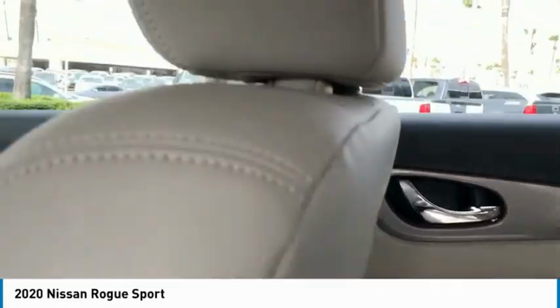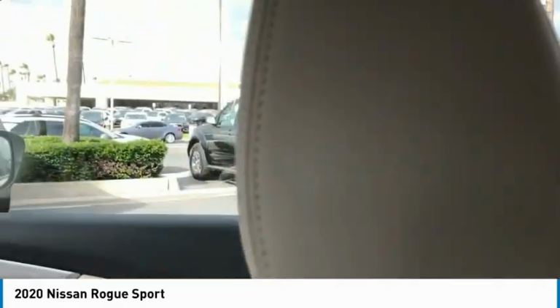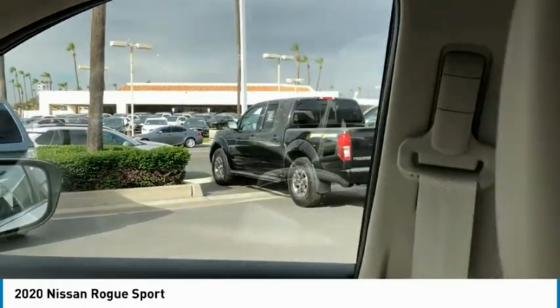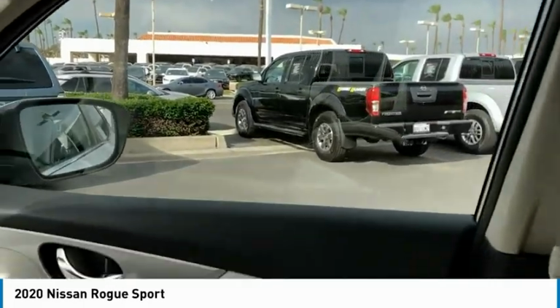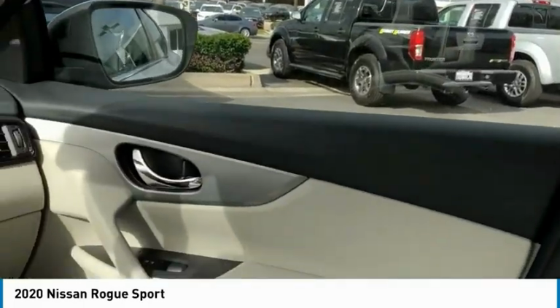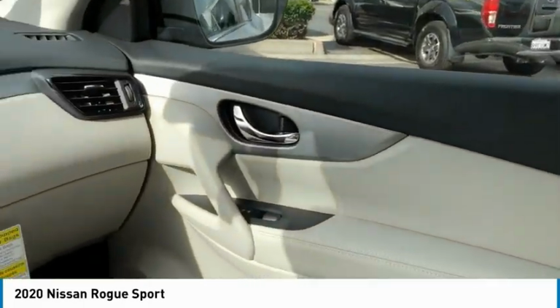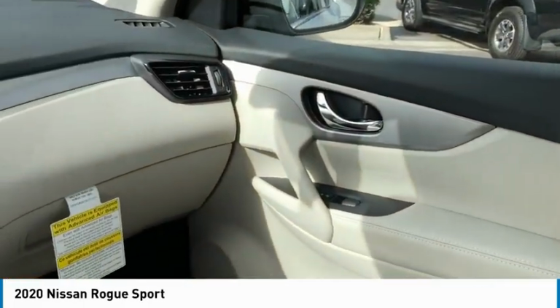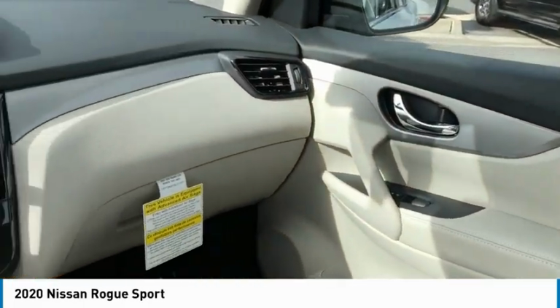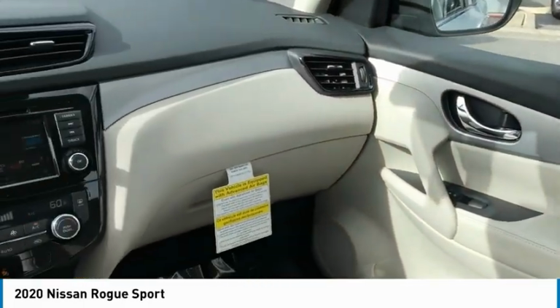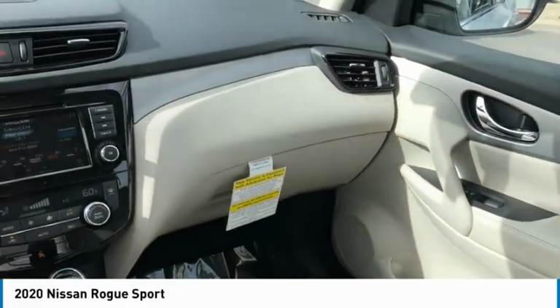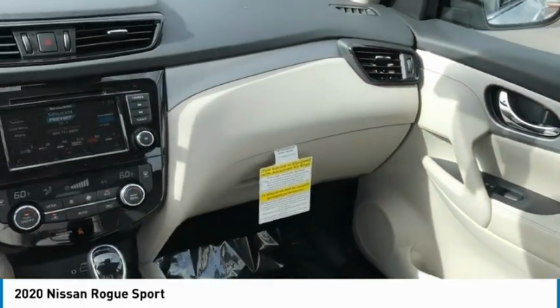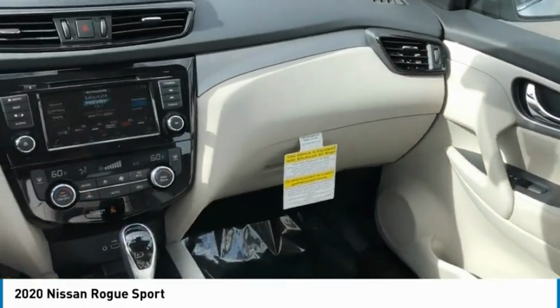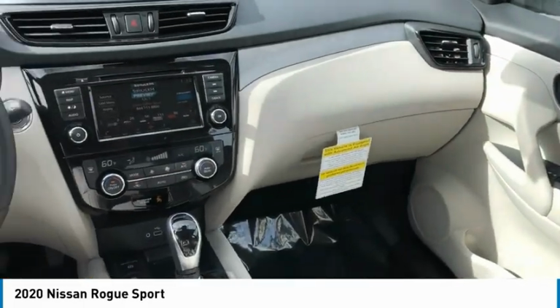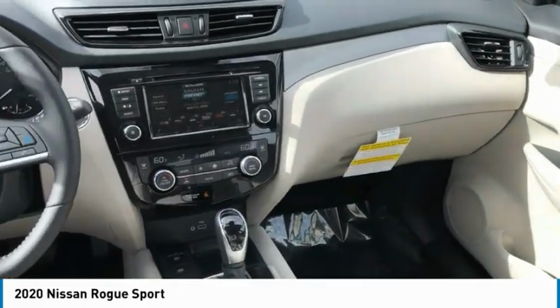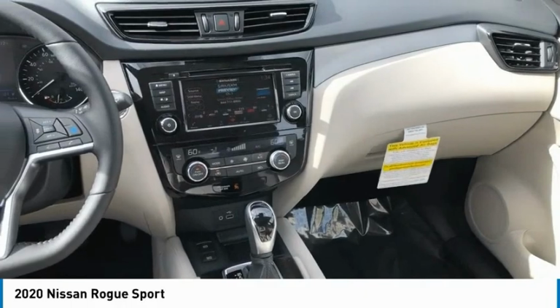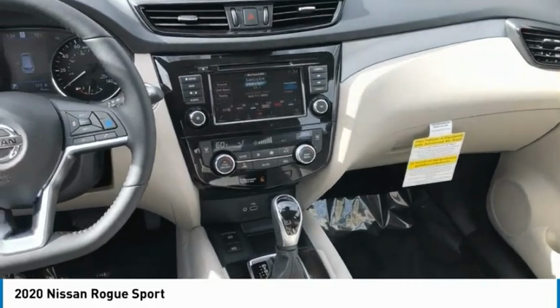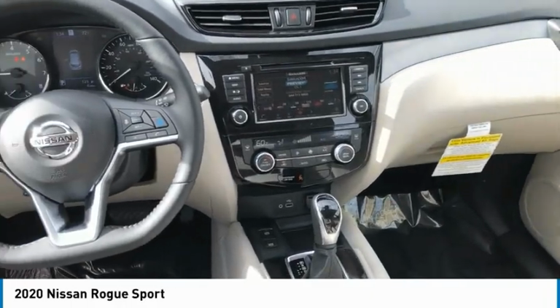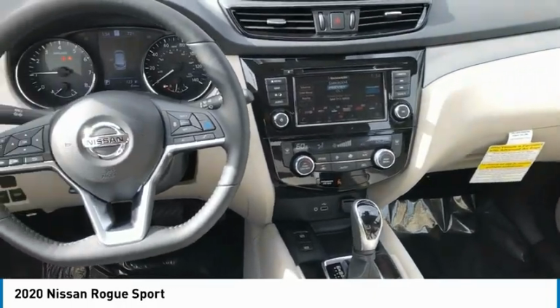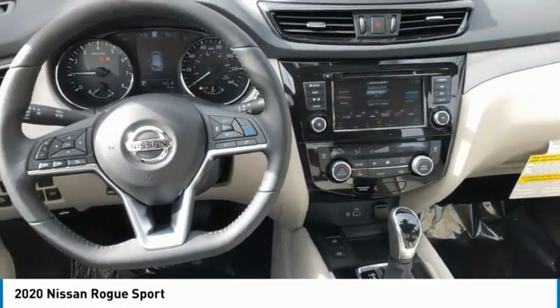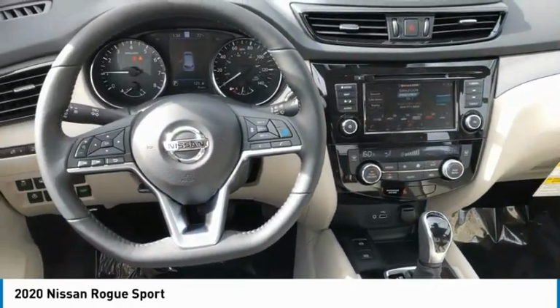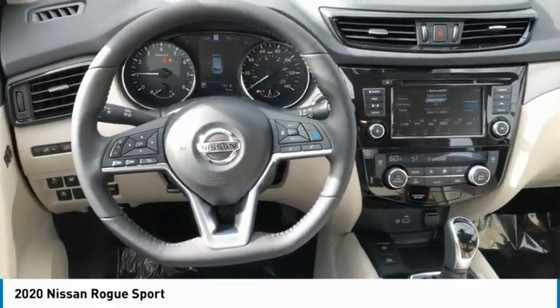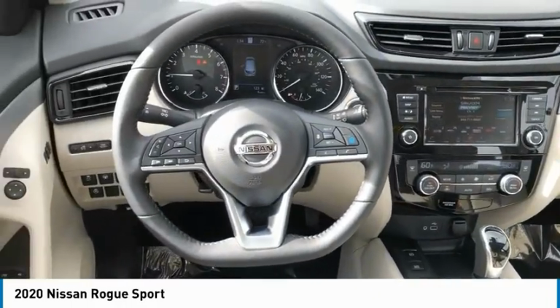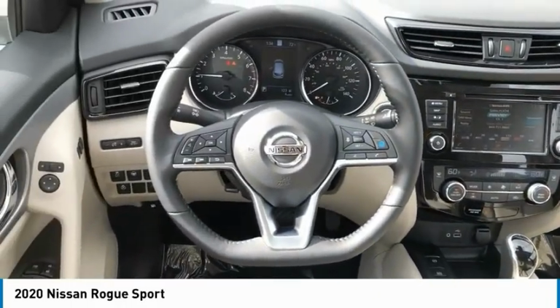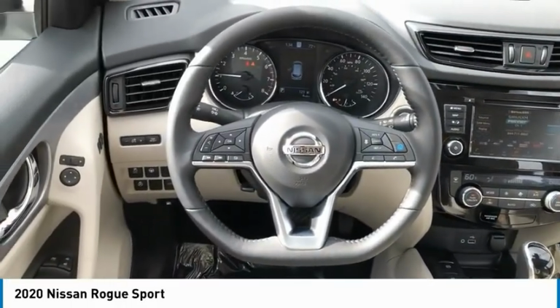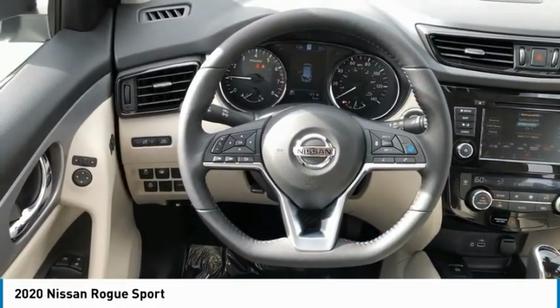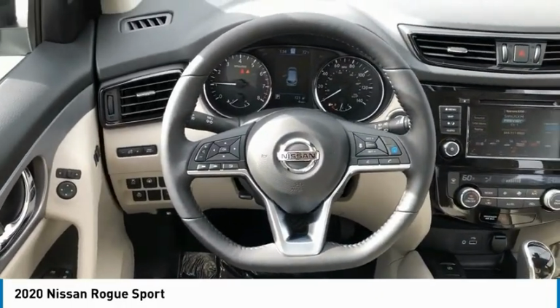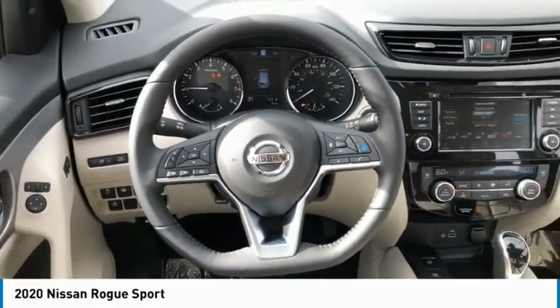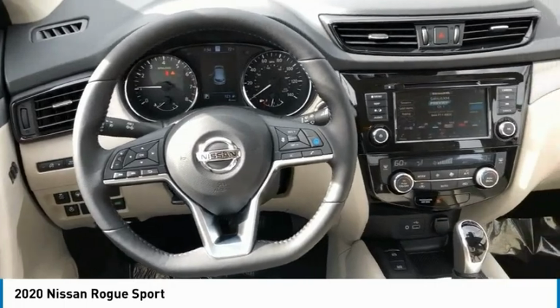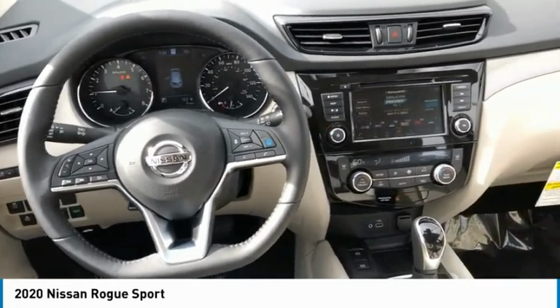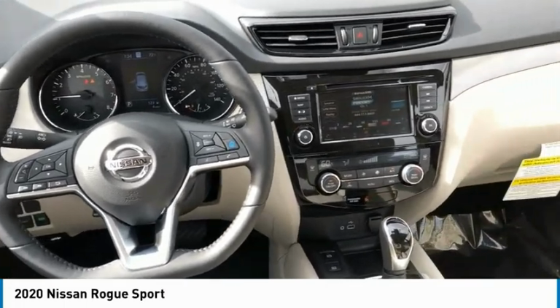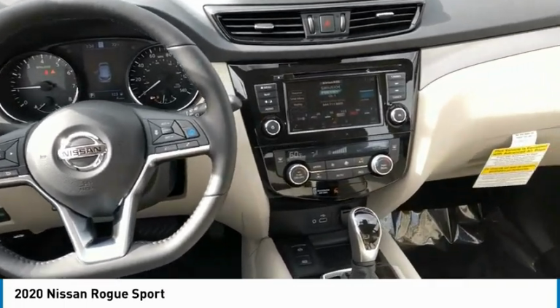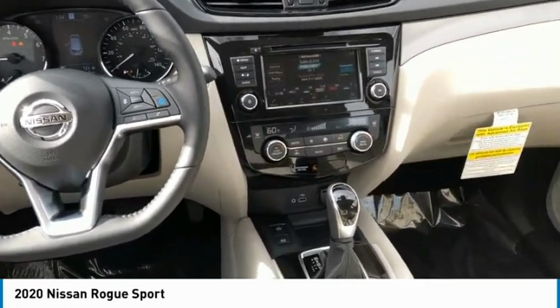Aluminum wheels, heated side mirrors, traction control, daytime running lights, remote keyless entry, remote trunk release, FWD, headlights auto off, mirror memory, navigation system.